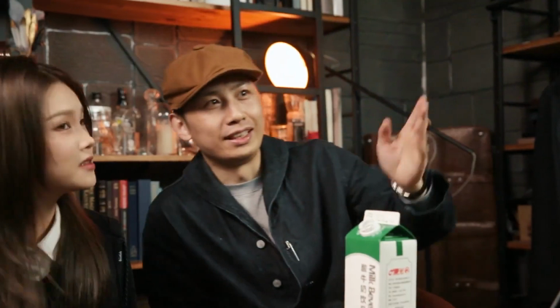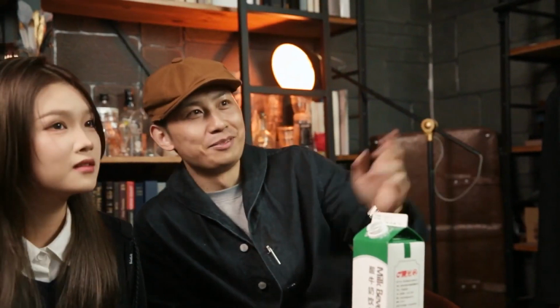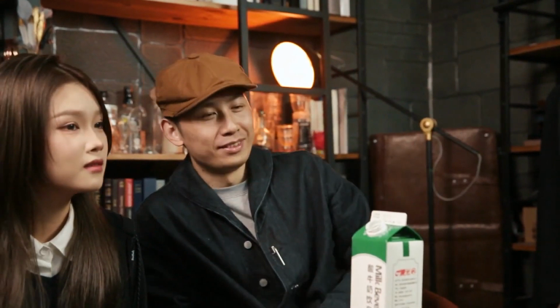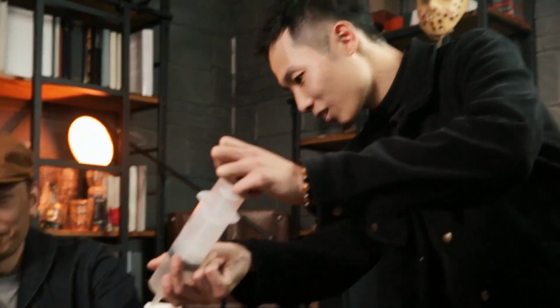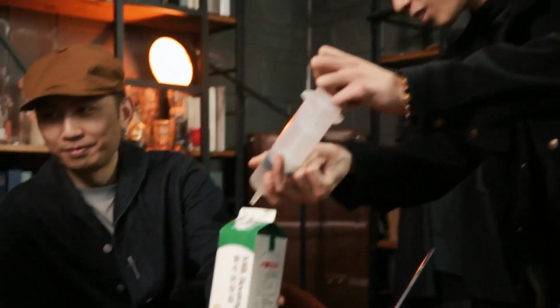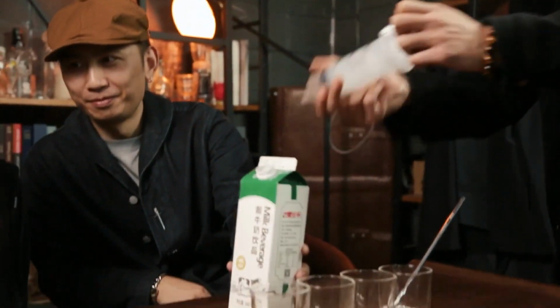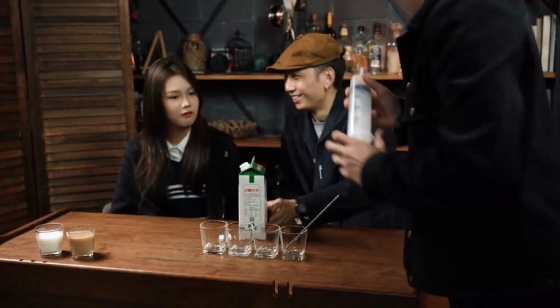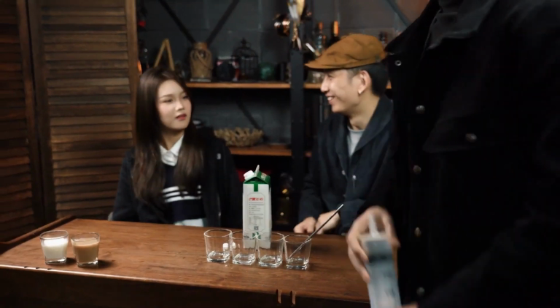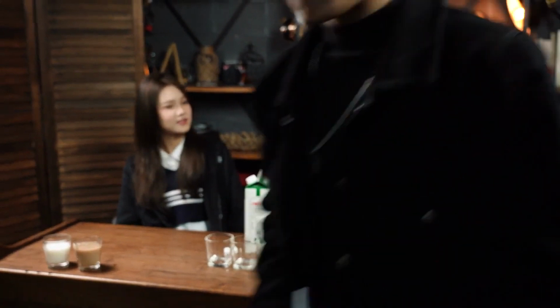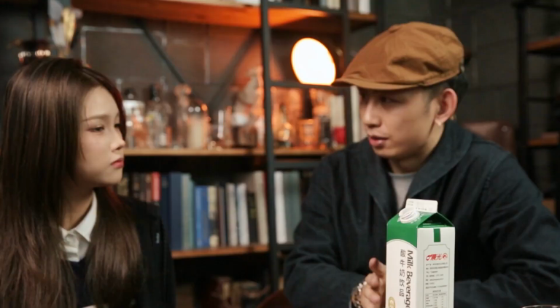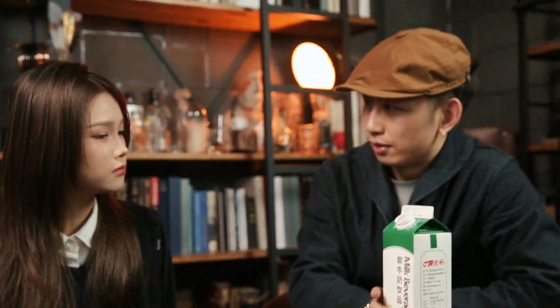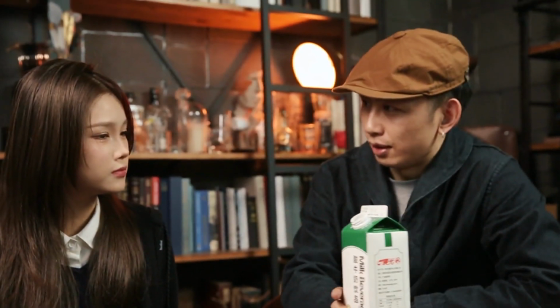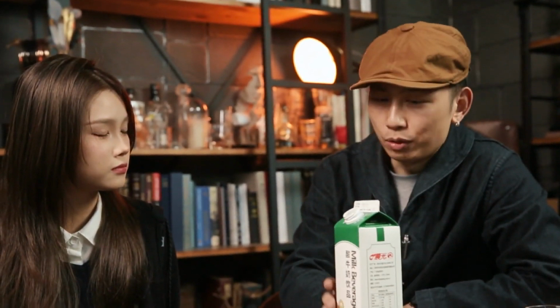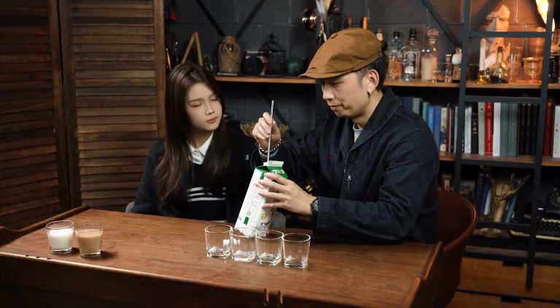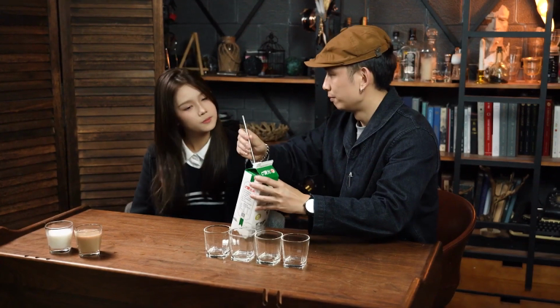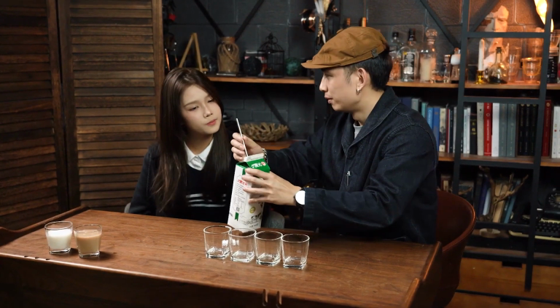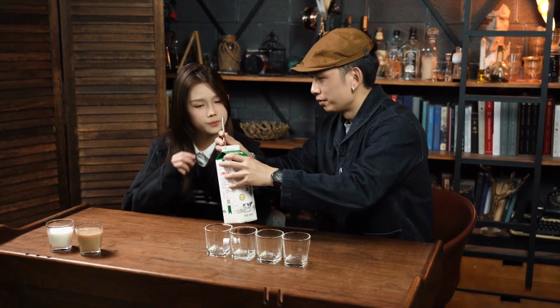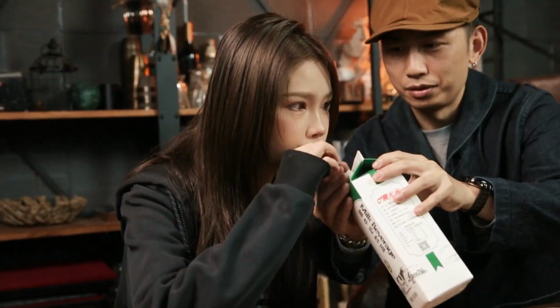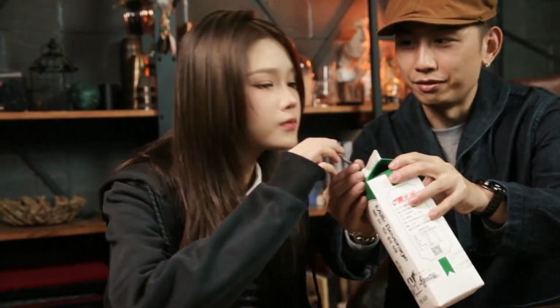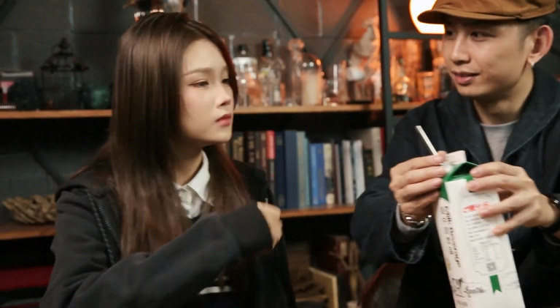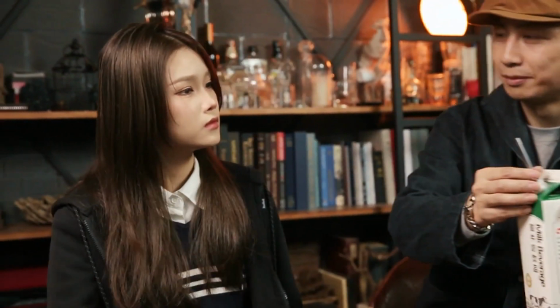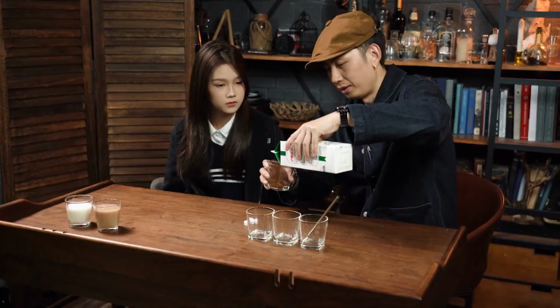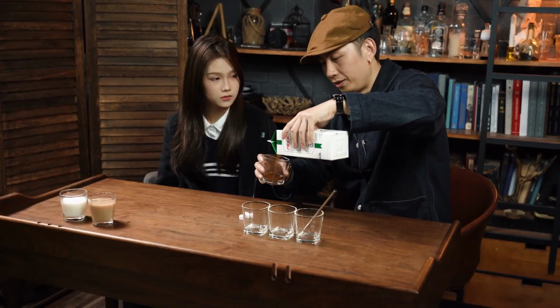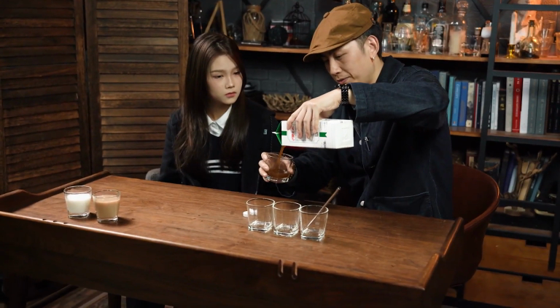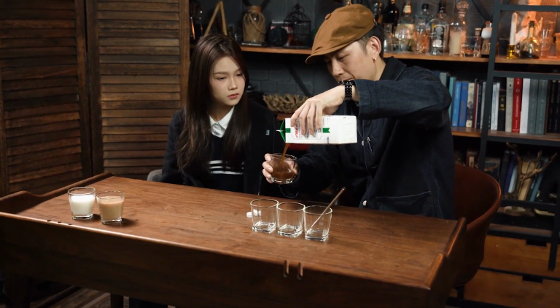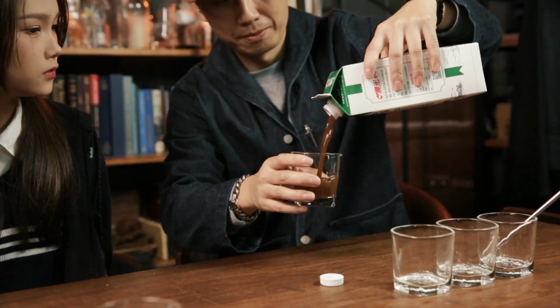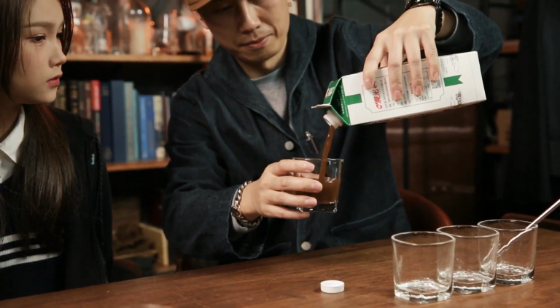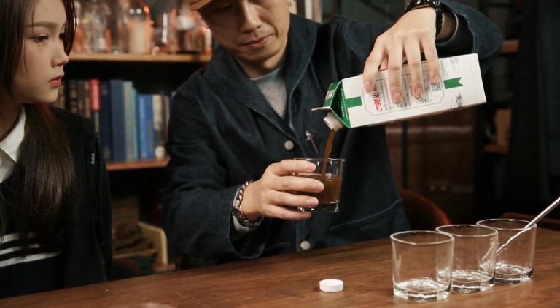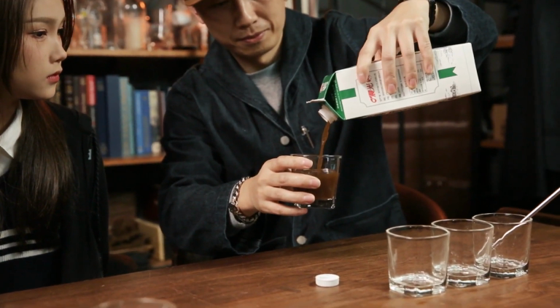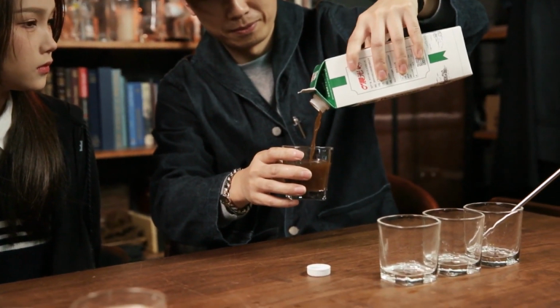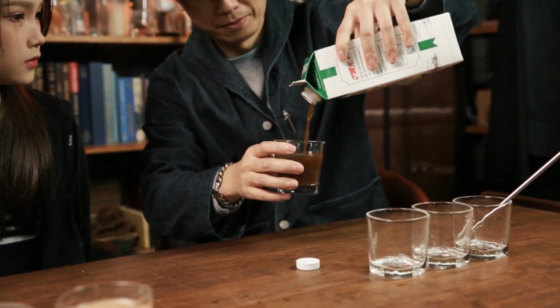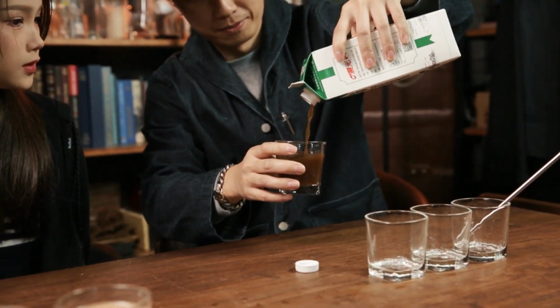But wait — it's just a prank. There is more. Next, you ask the audience to imagine the milk turning into coffee. This time, they'll see that it's actually happened.